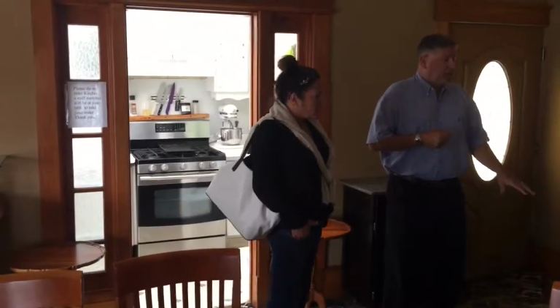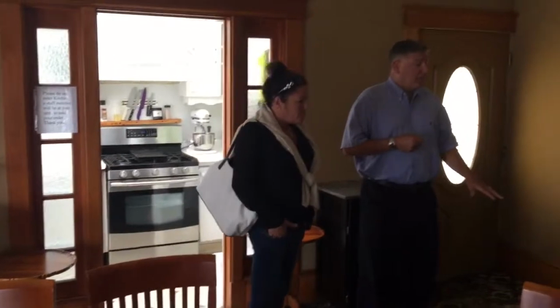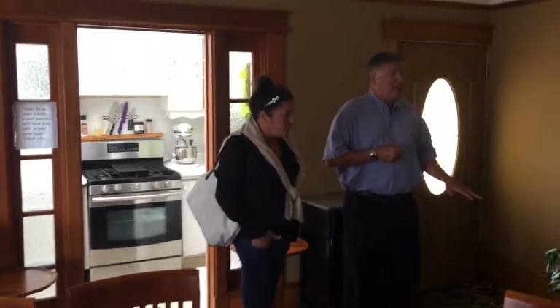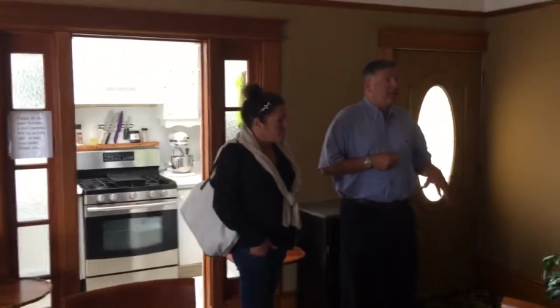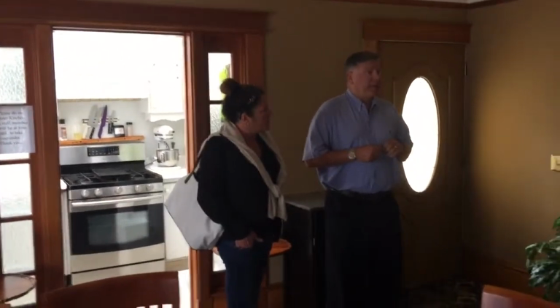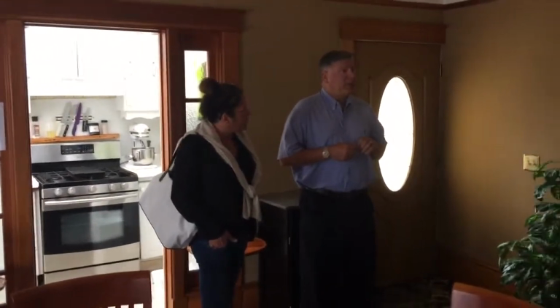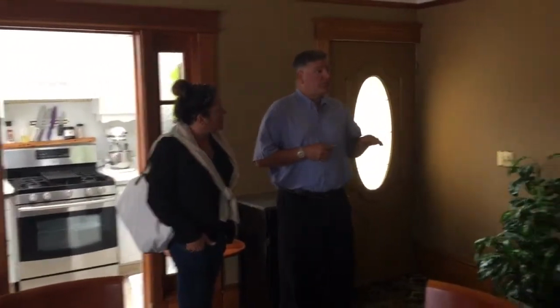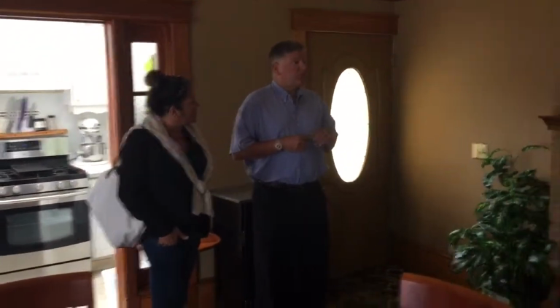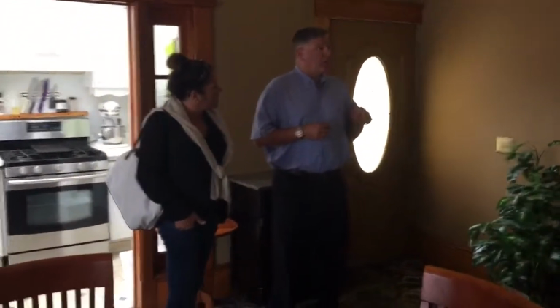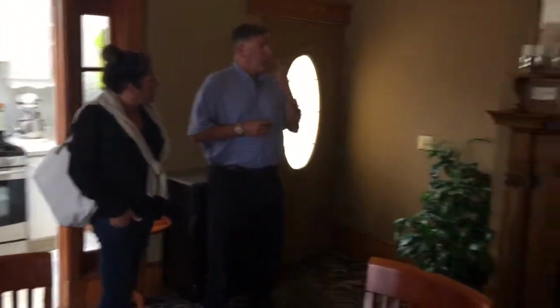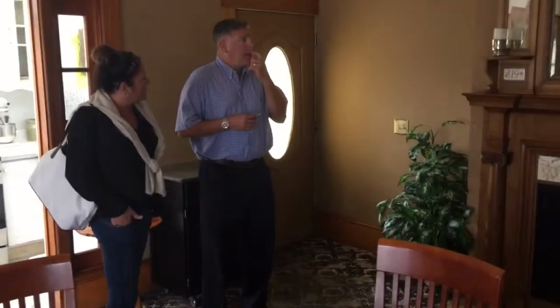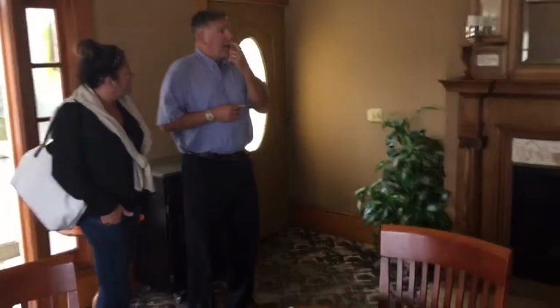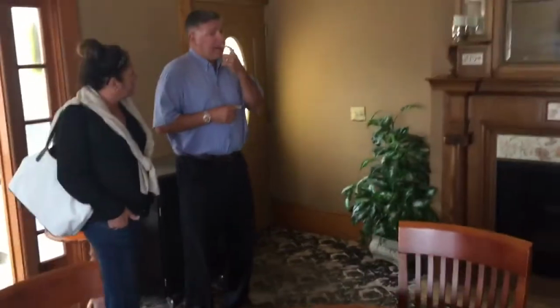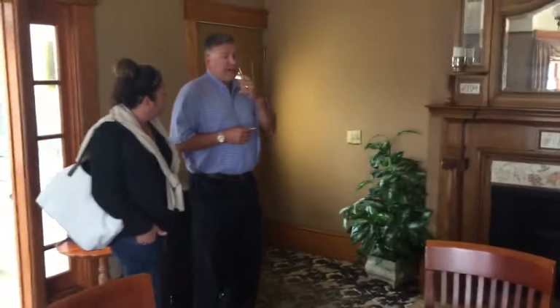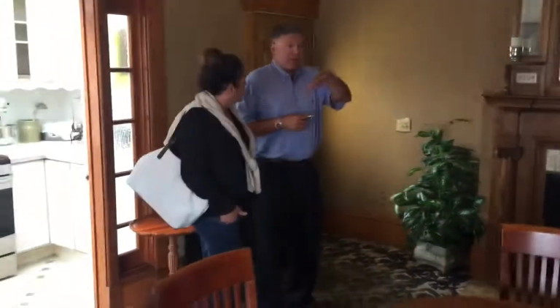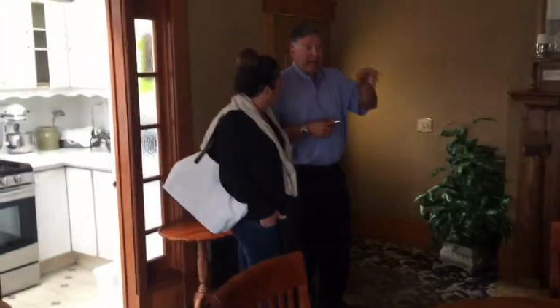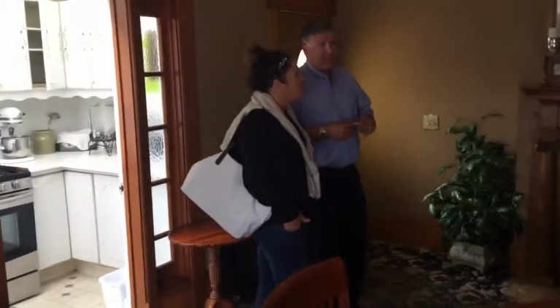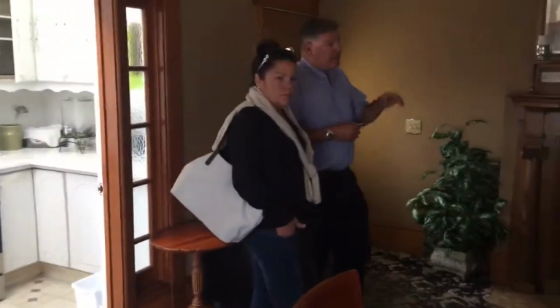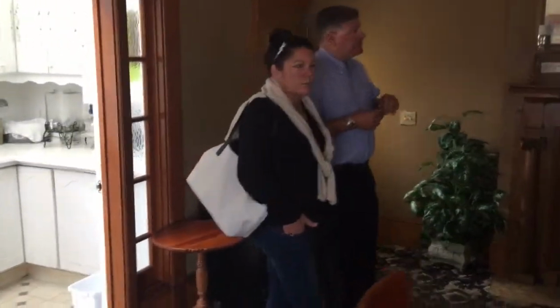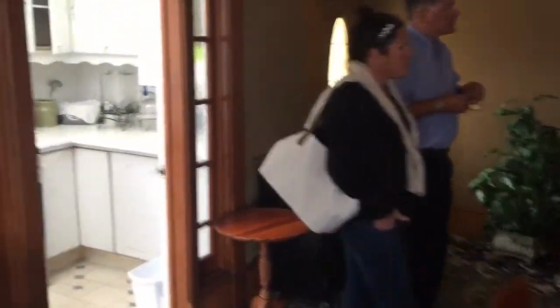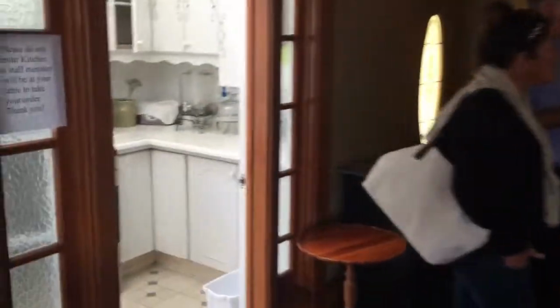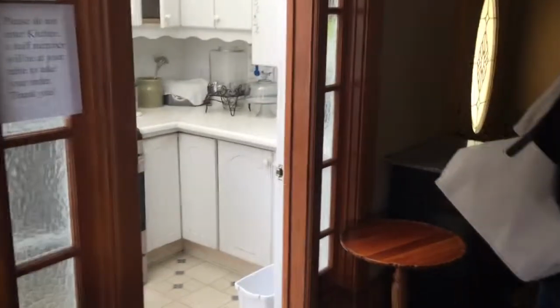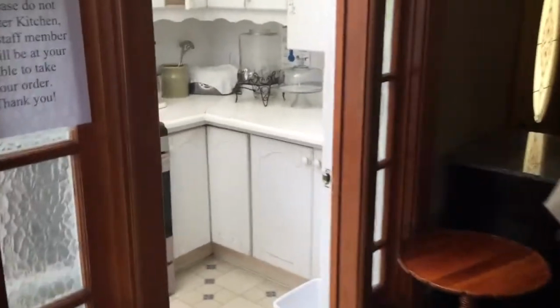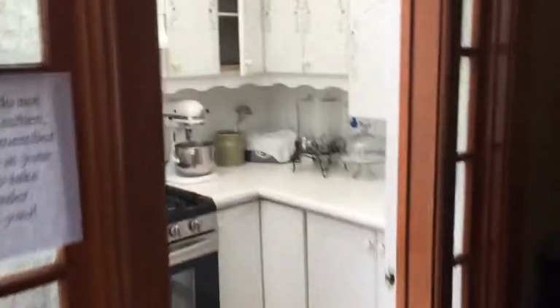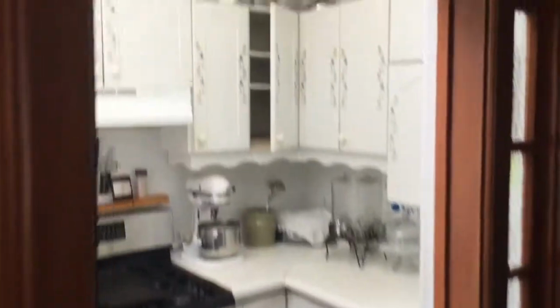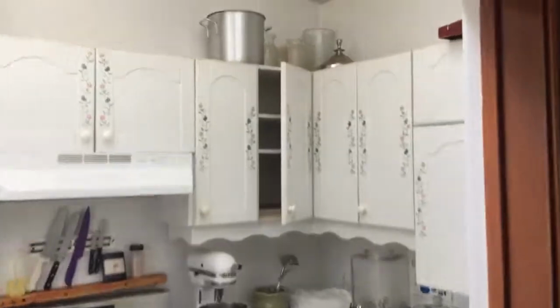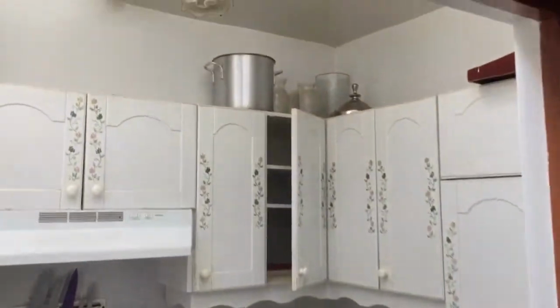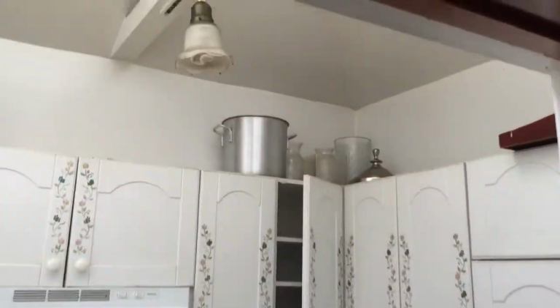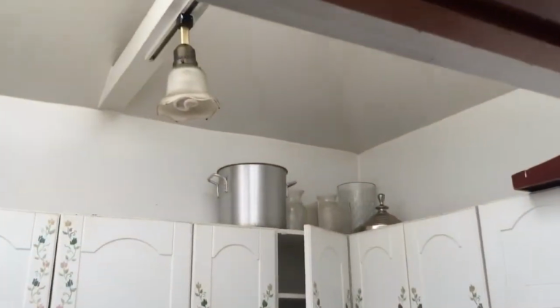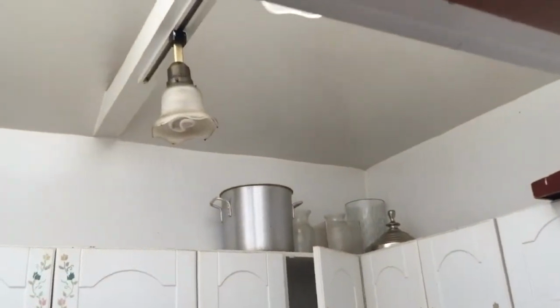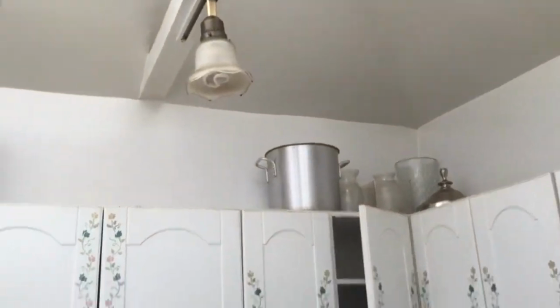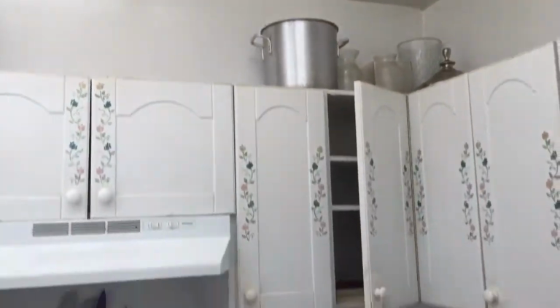The basement is a daylight basement with the manager's quarters and room number one. This is the common area. Does this have a historic house designation? Yeah, and that's great for tax purposes, as you know.